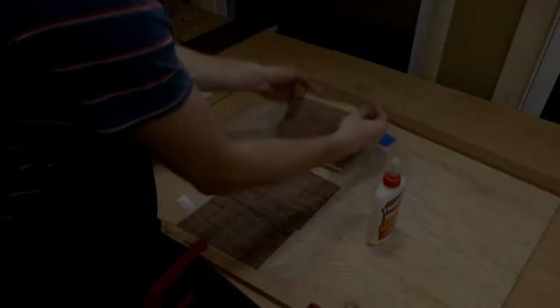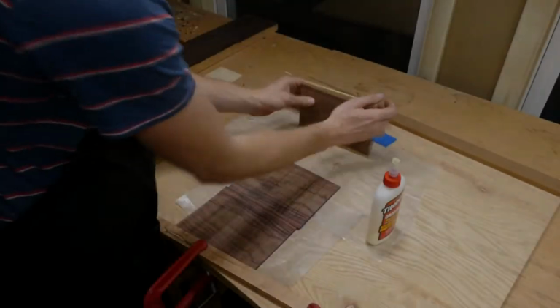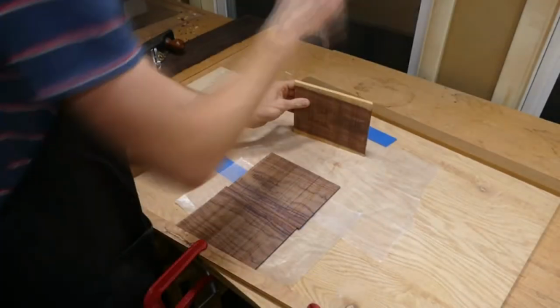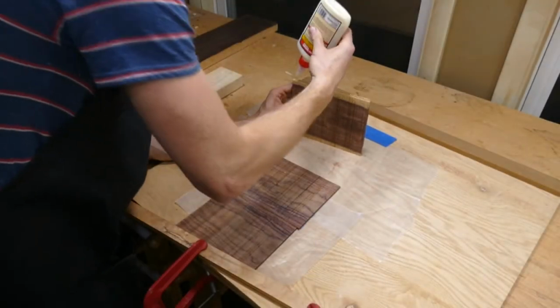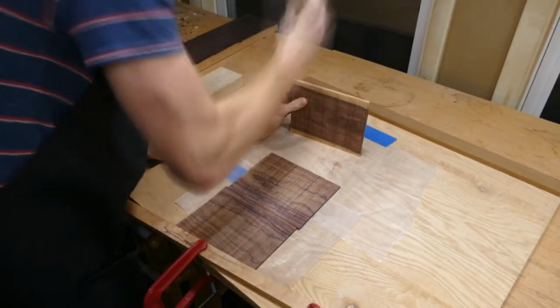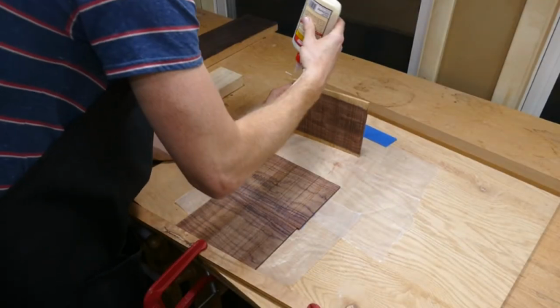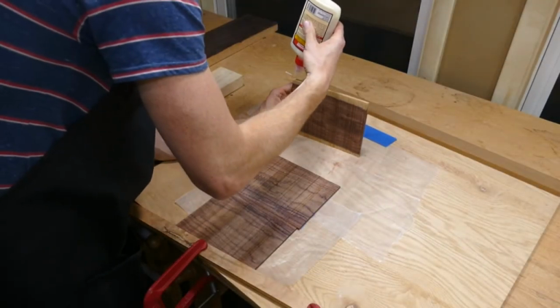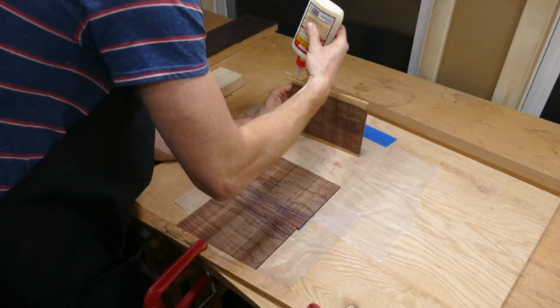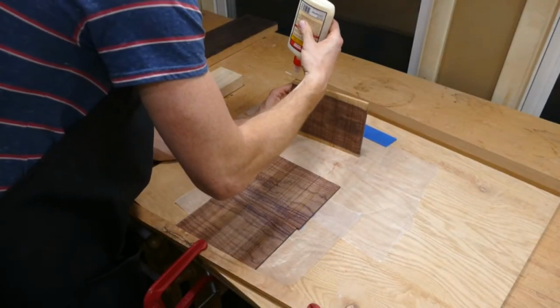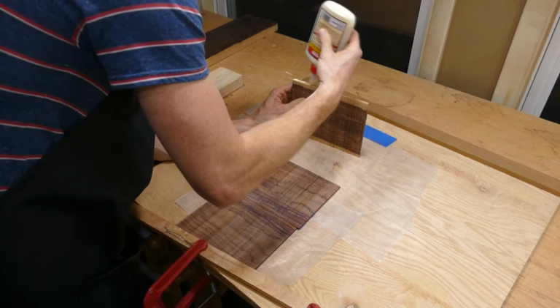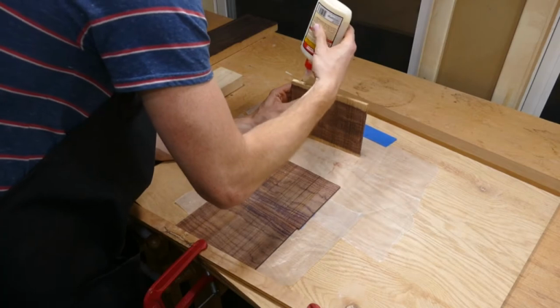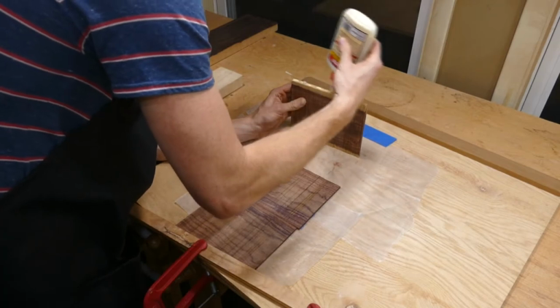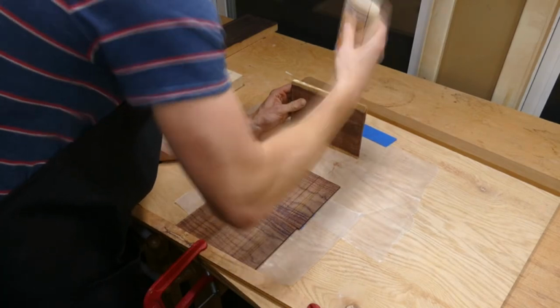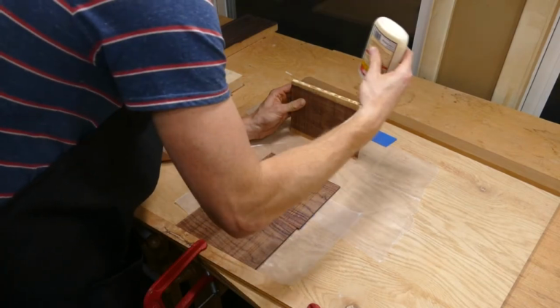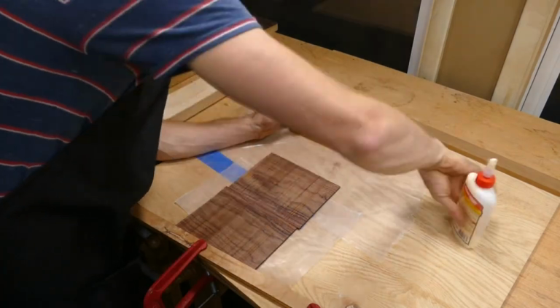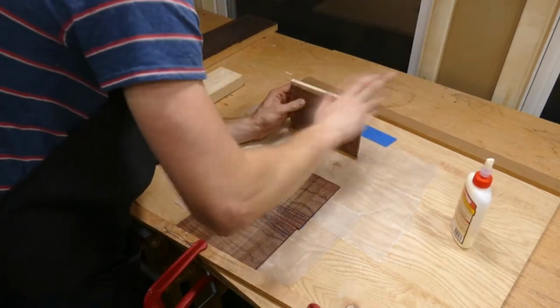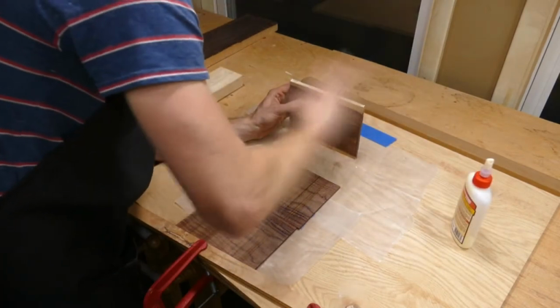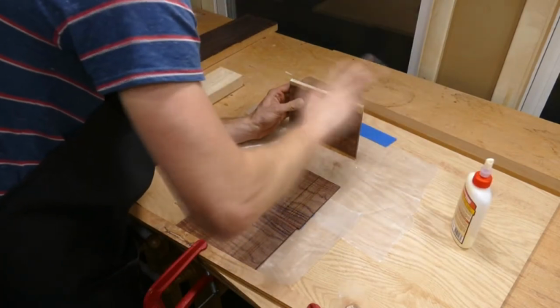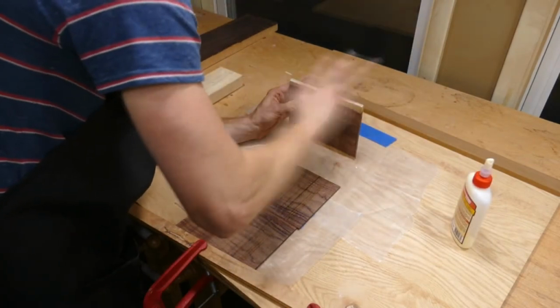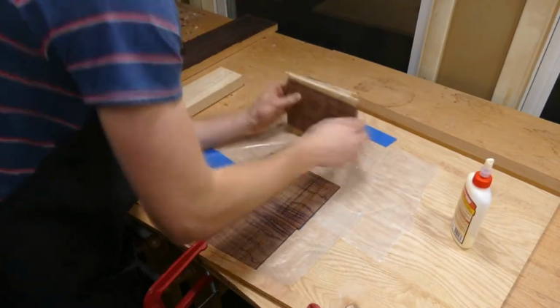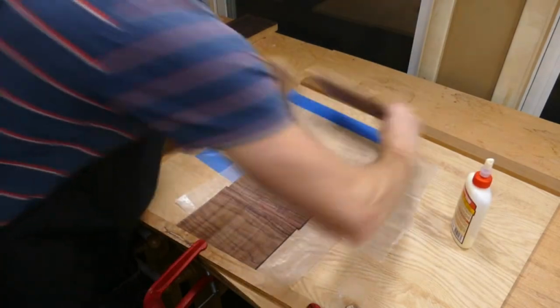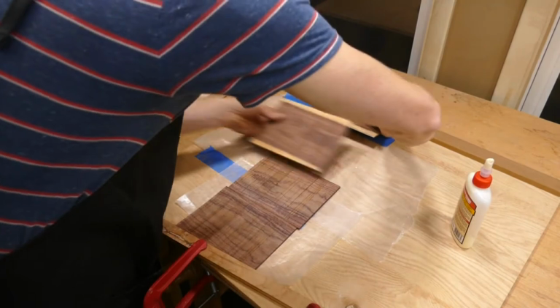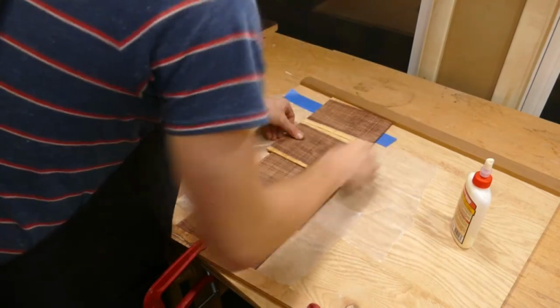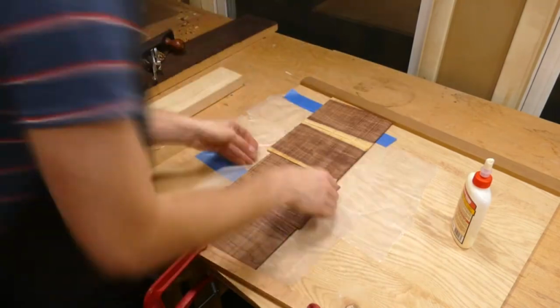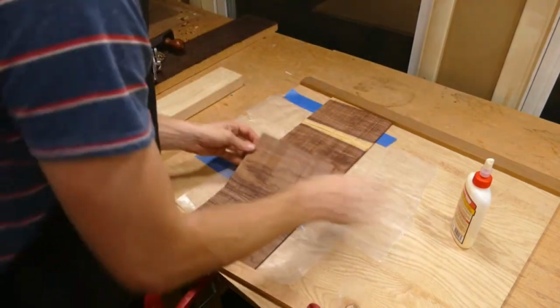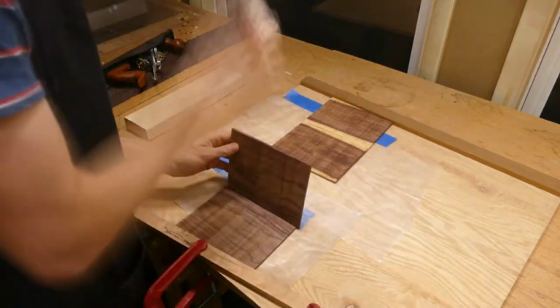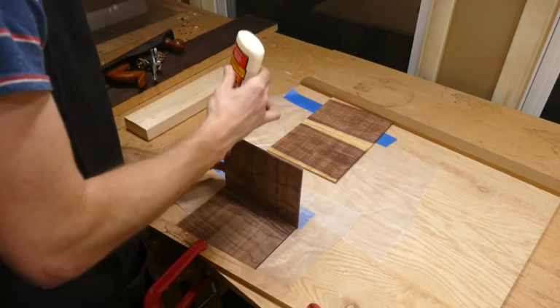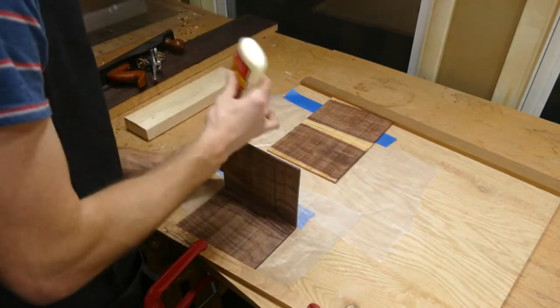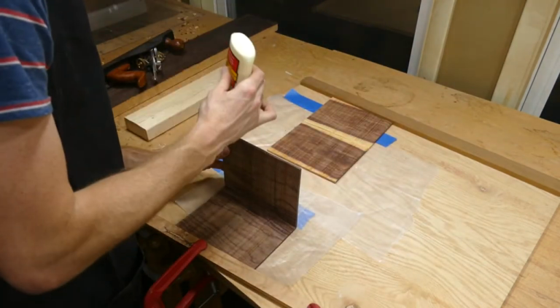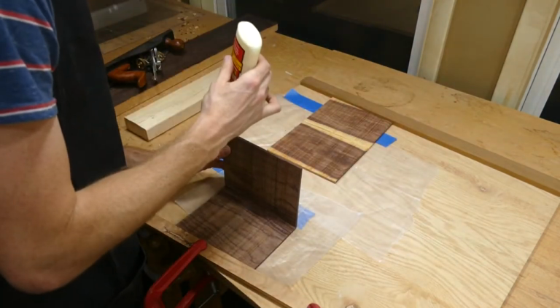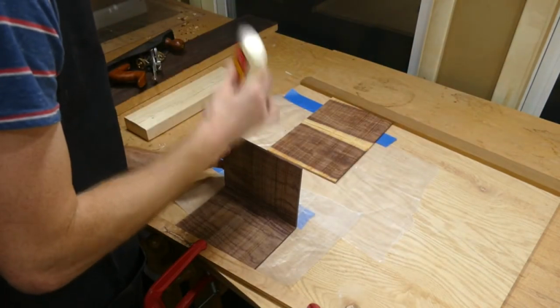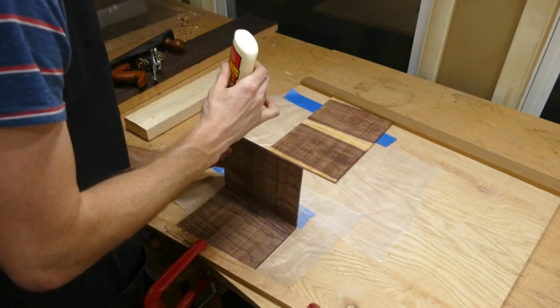Once all three joints are jointed, I glue up all three at once in the joining board. If you're not familiar with this method of jointing and joining, I cover it in depth in two different videos — I'll leave links in the description.